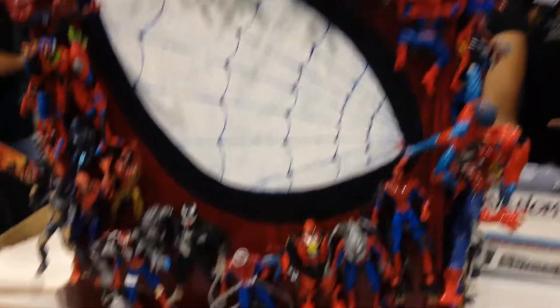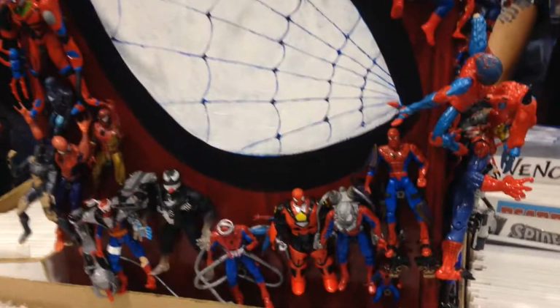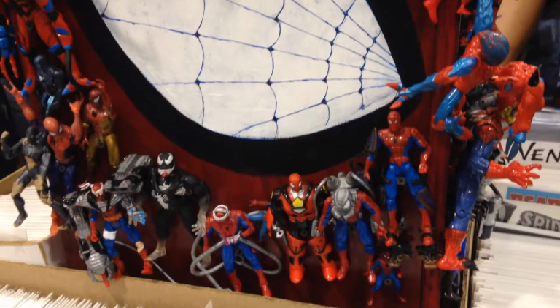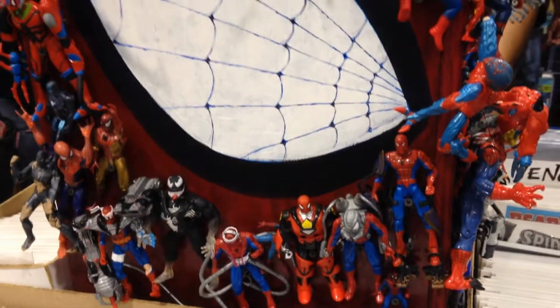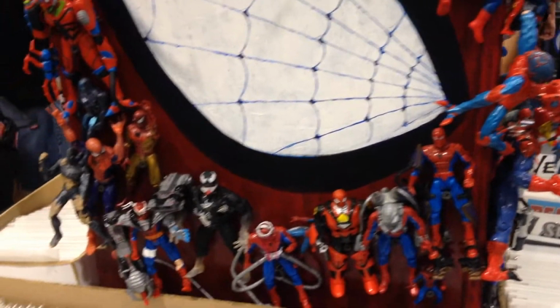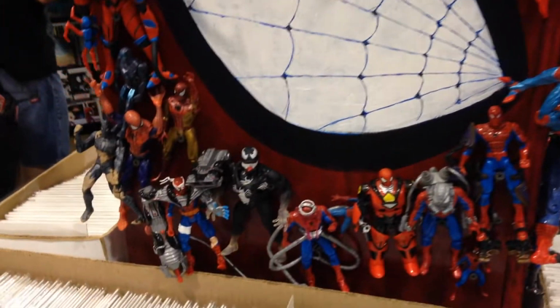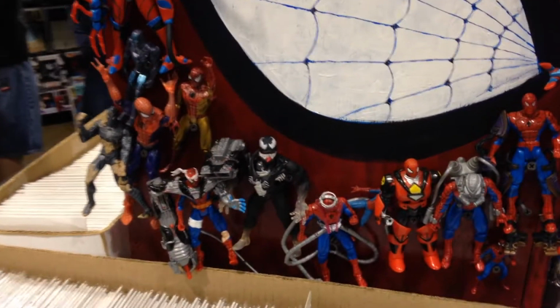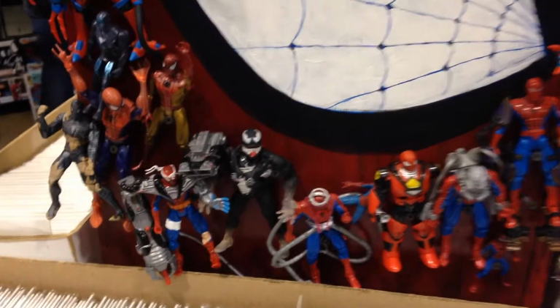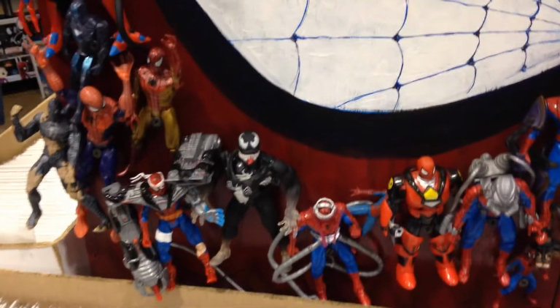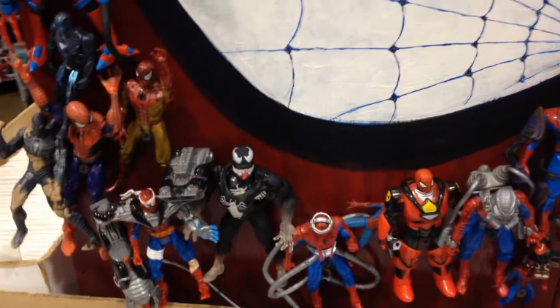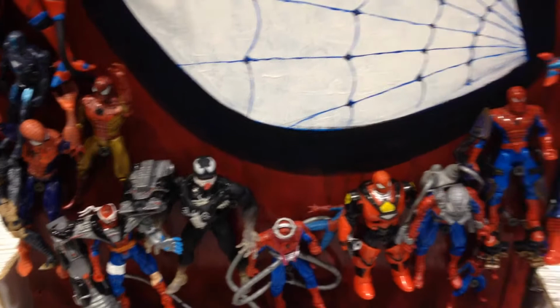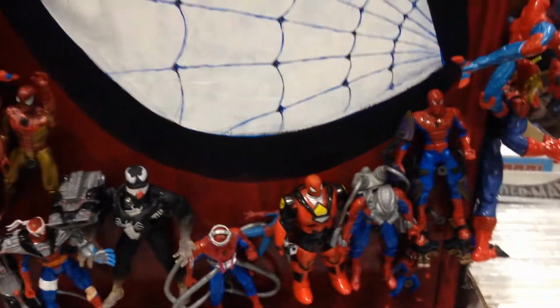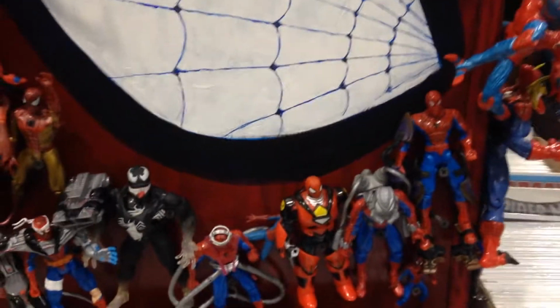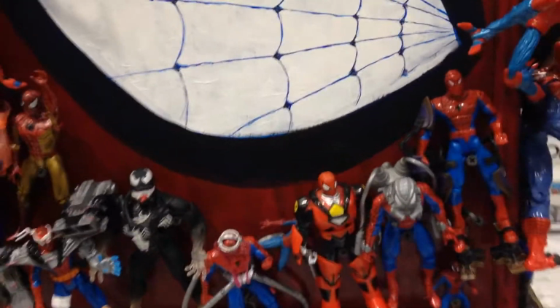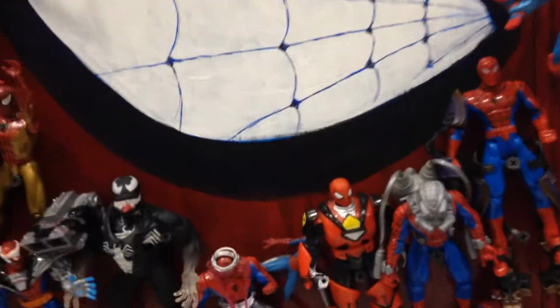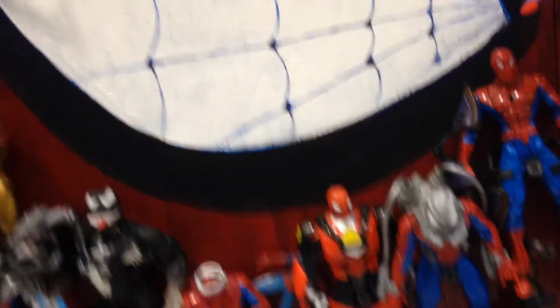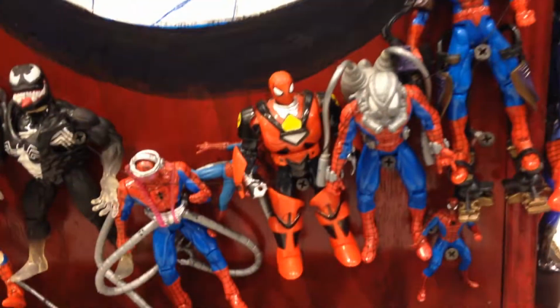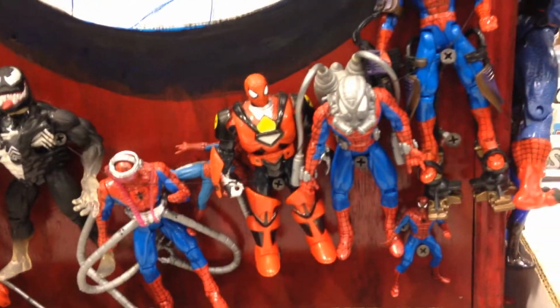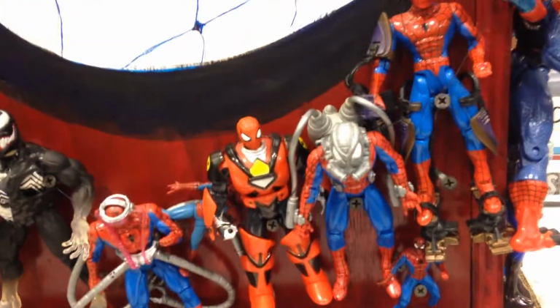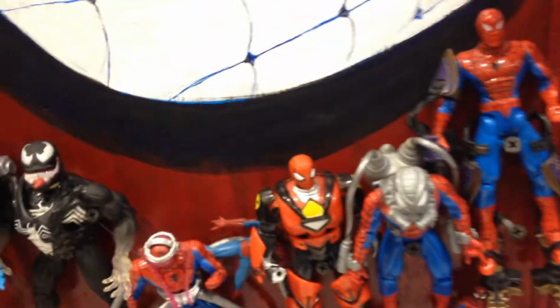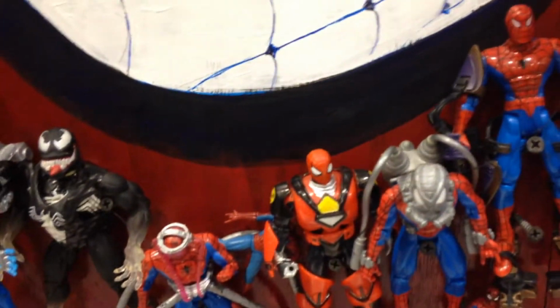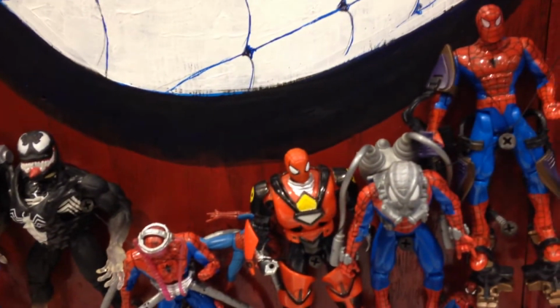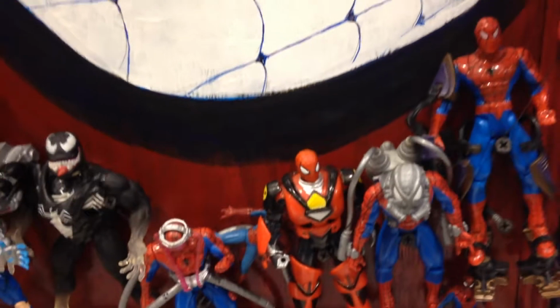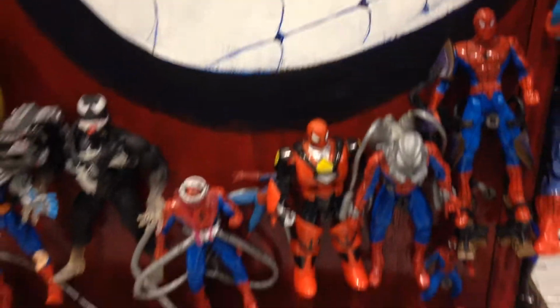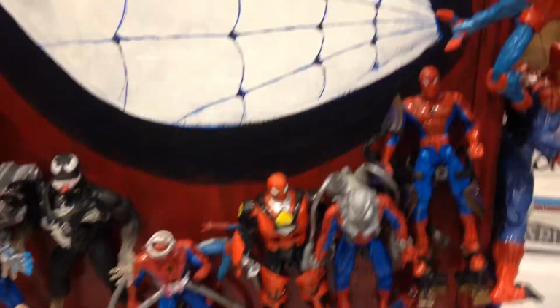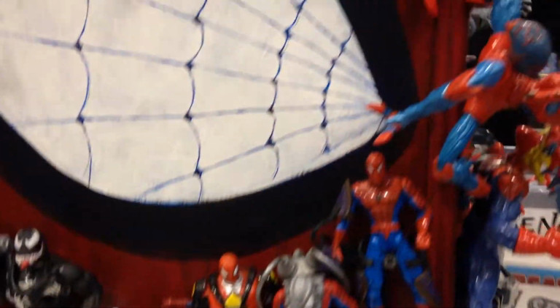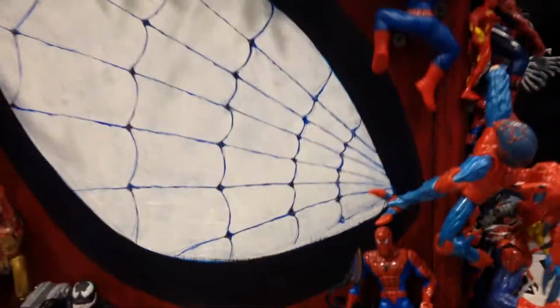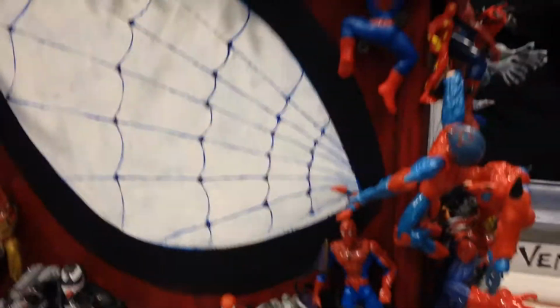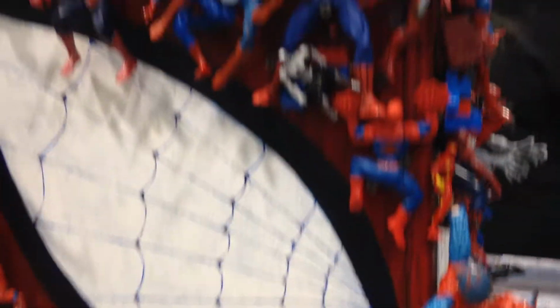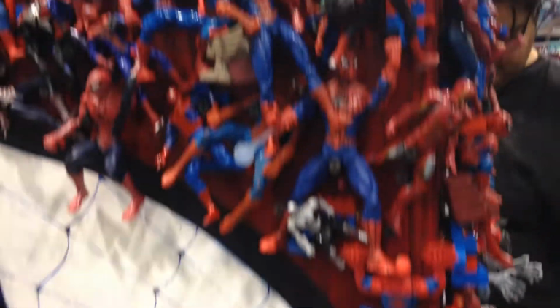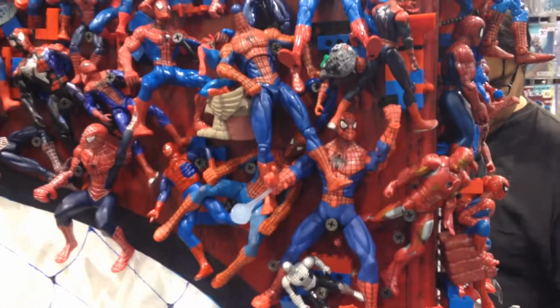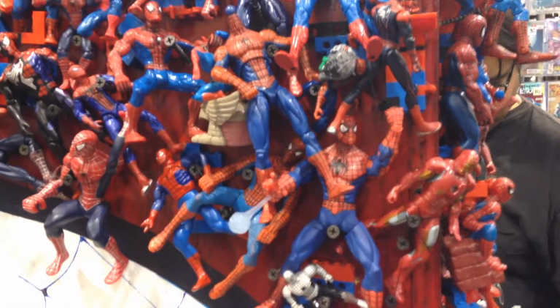This is a collection of Spider-Man action figures. The underwater ones? I had the underwater ones when I was younger. But, not being the big toy collector I am, of course I lost the pieces and stuff.